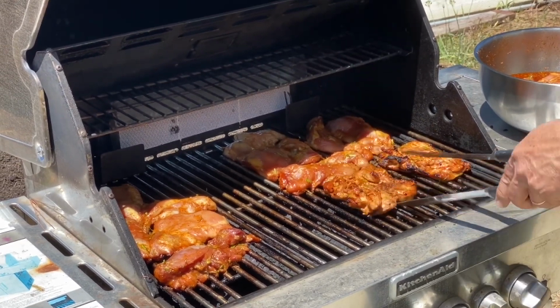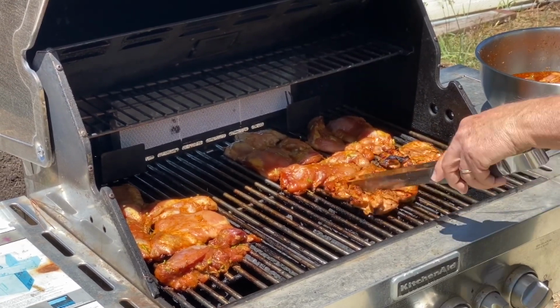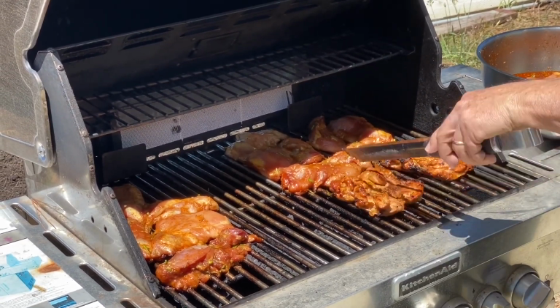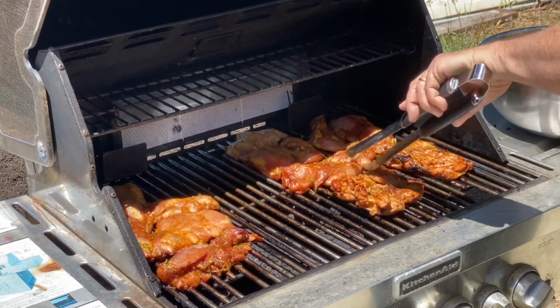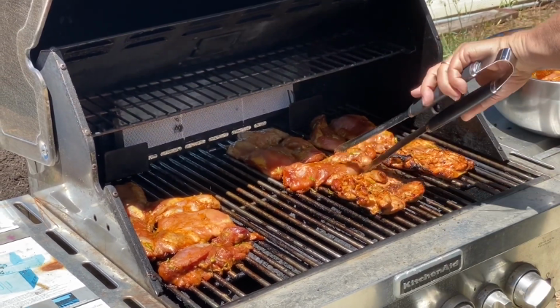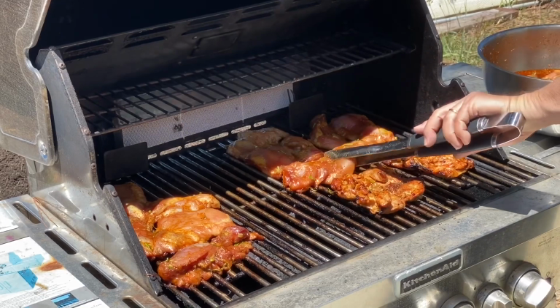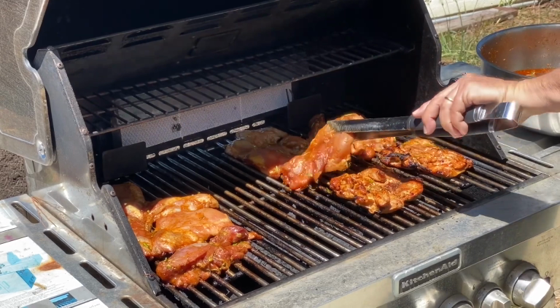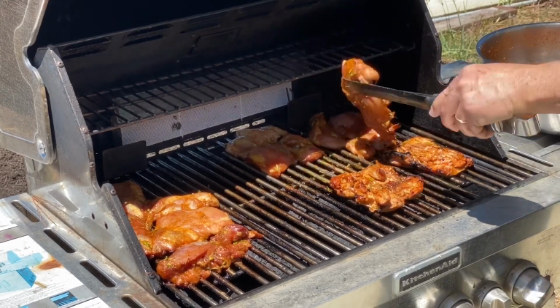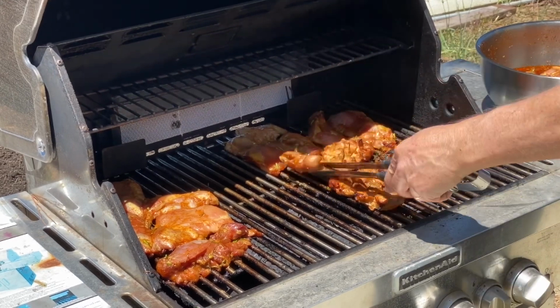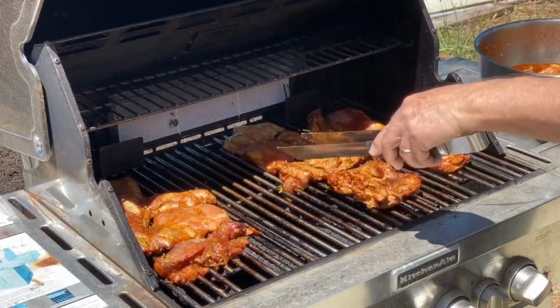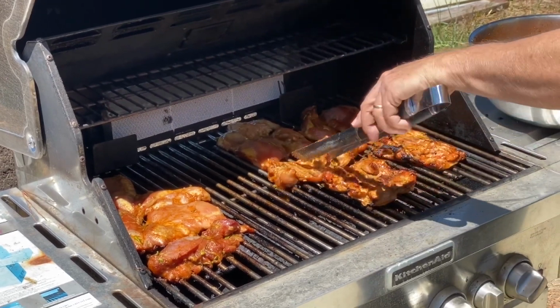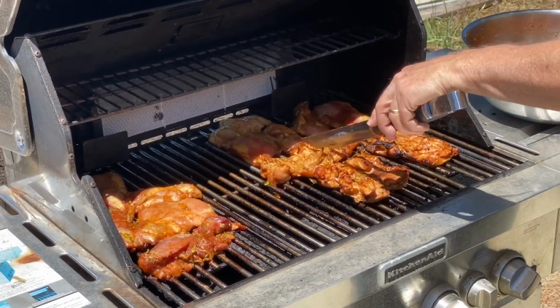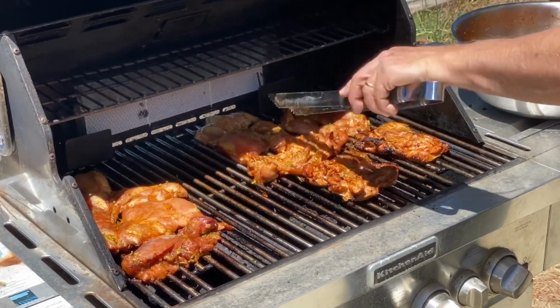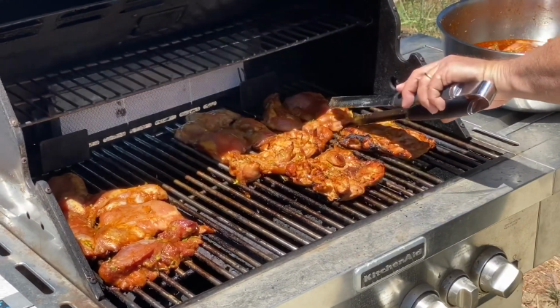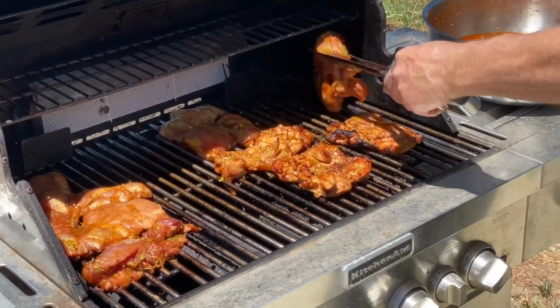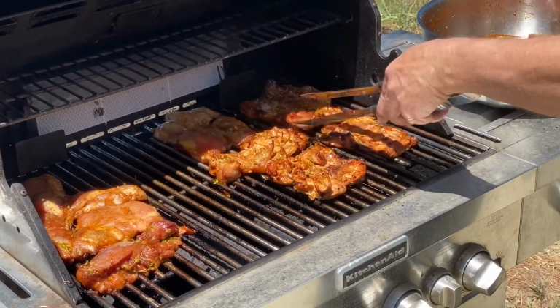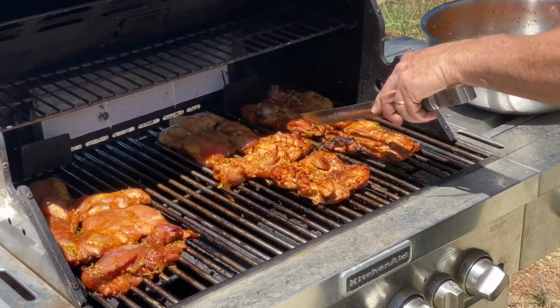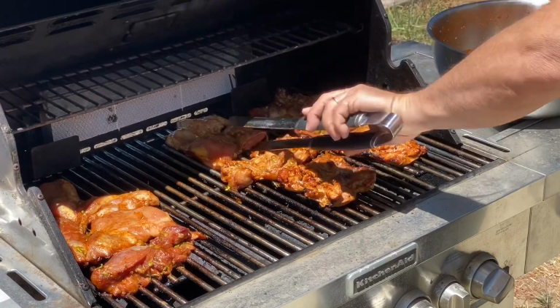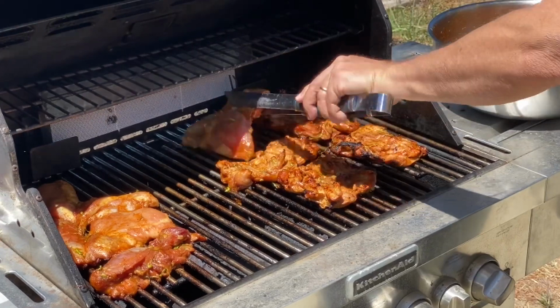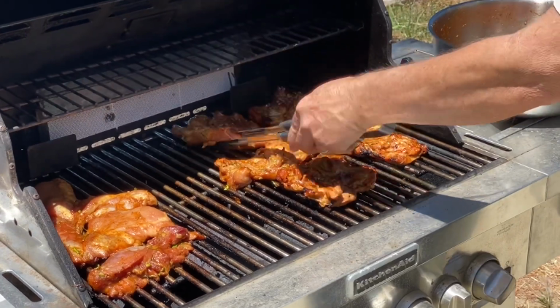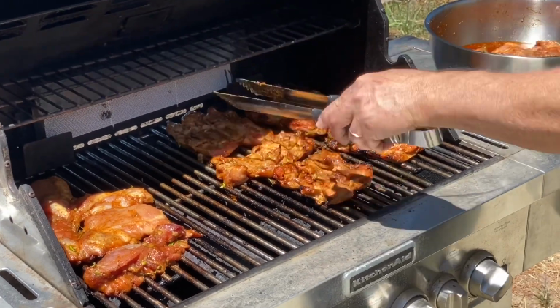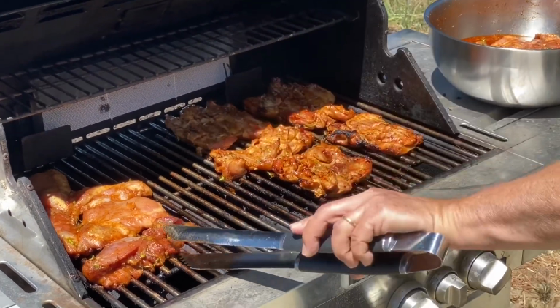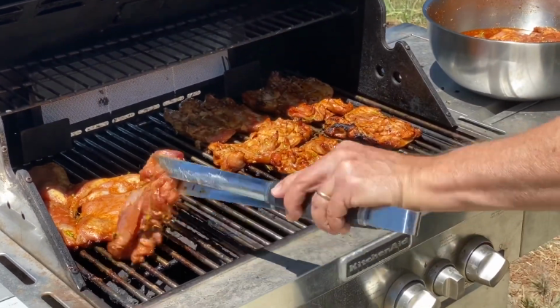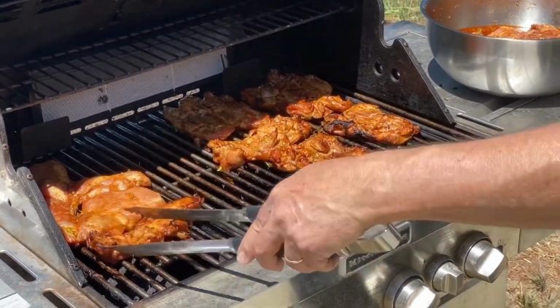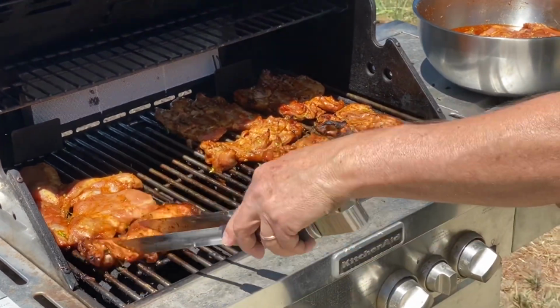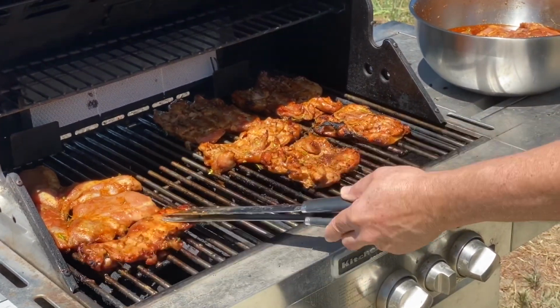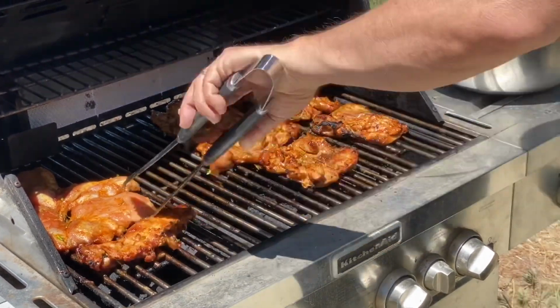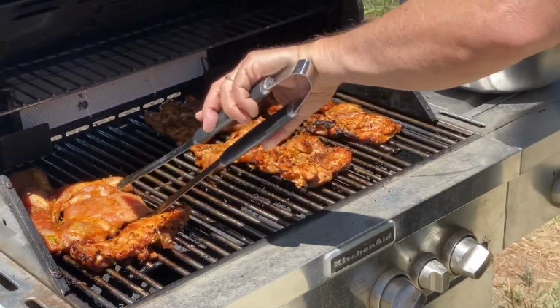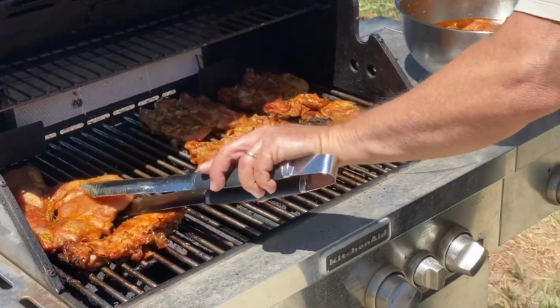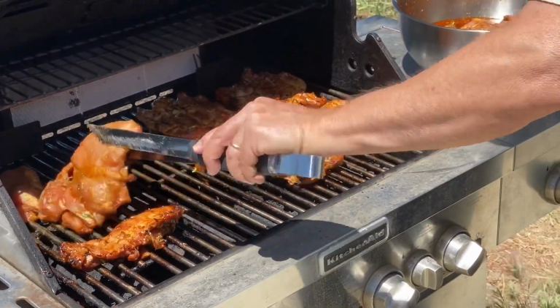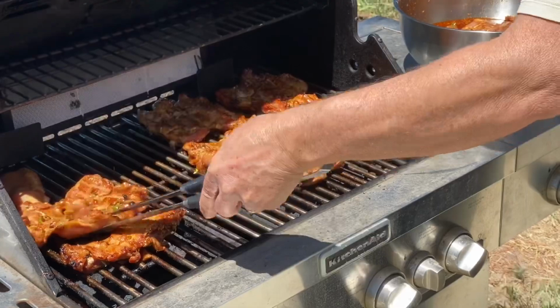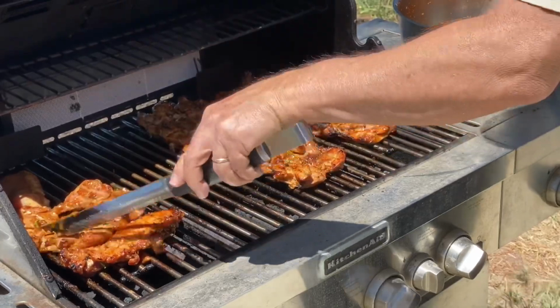This lemongrass barbecue chicken goes really well with sticky rice or steamed rice and papaya salad. I'll show you in another video how to make papaya salad.